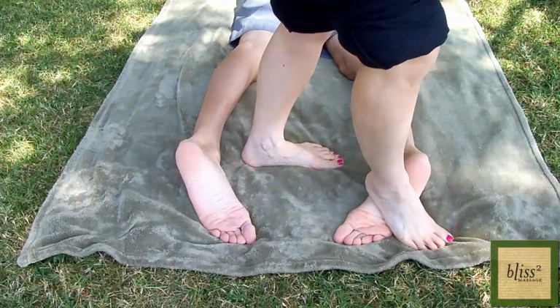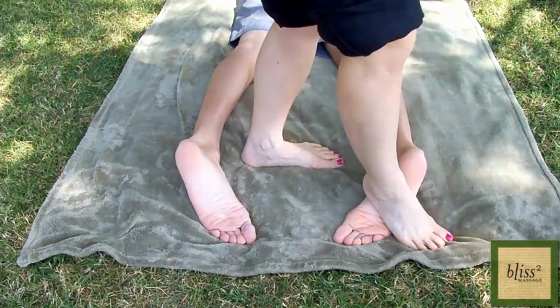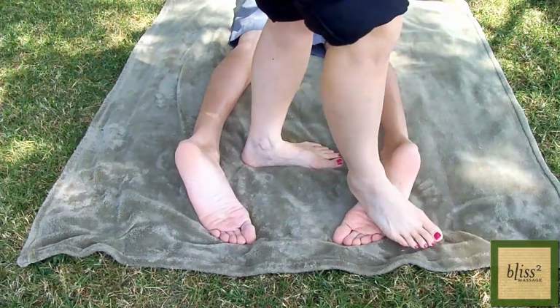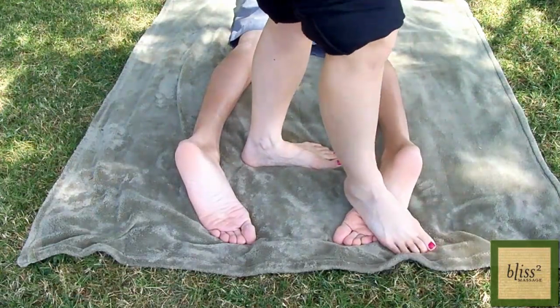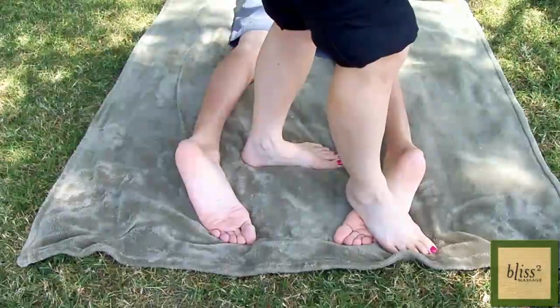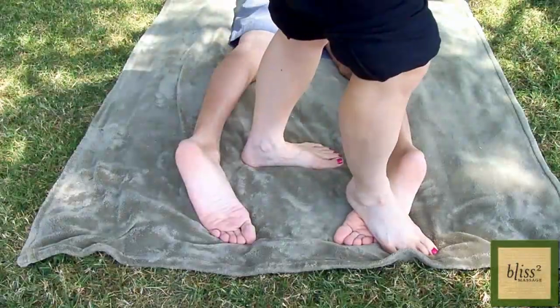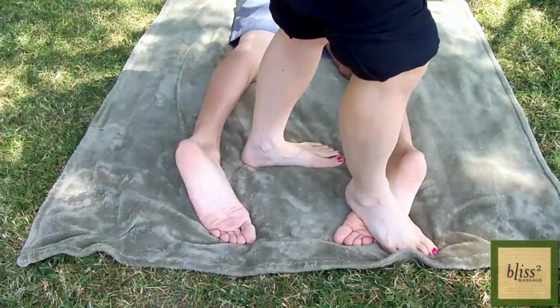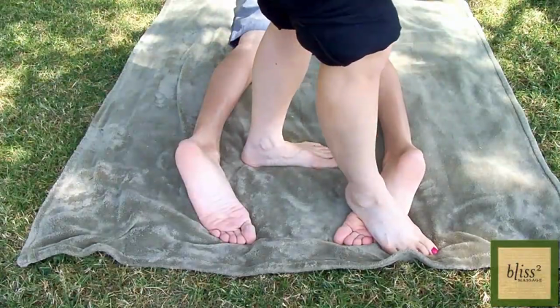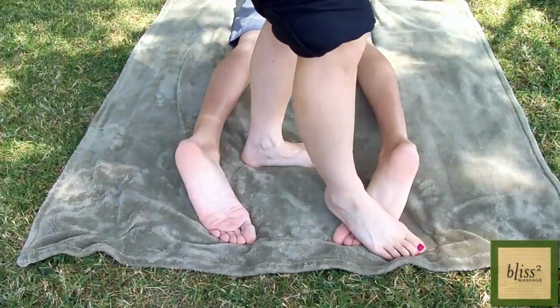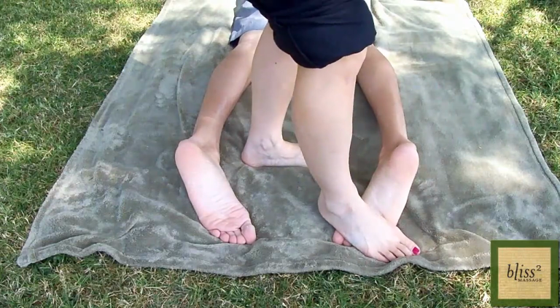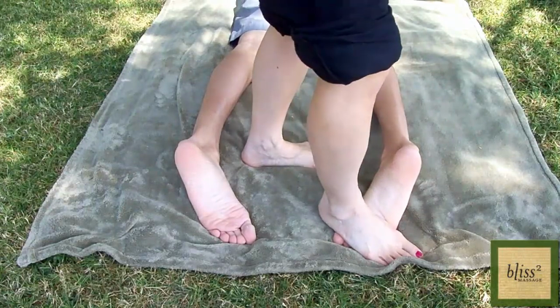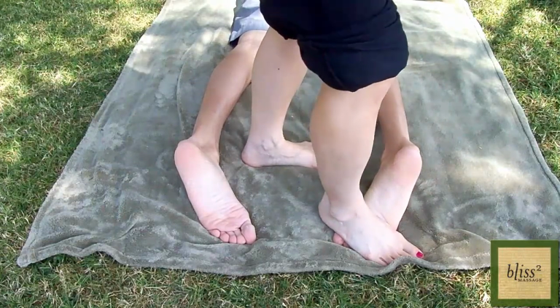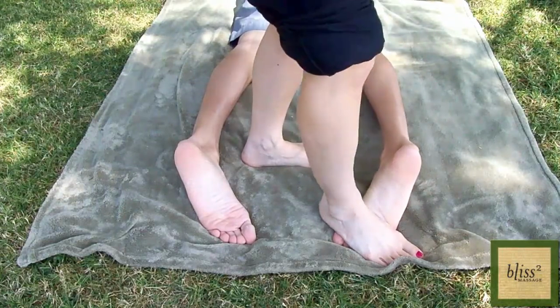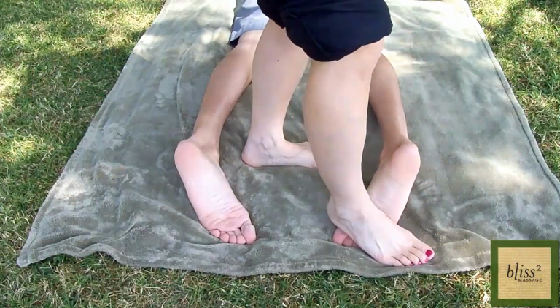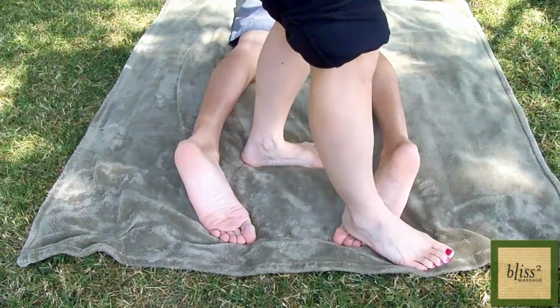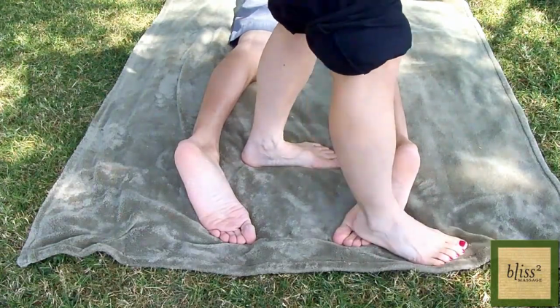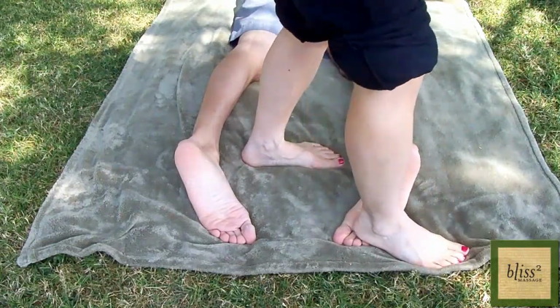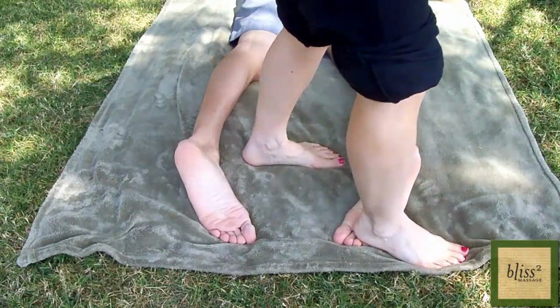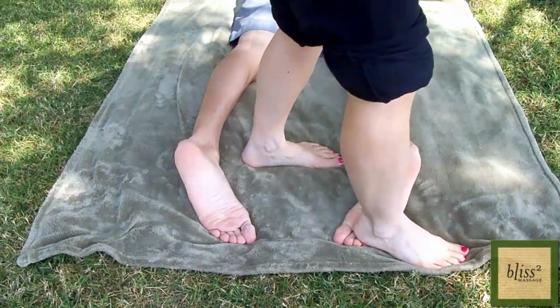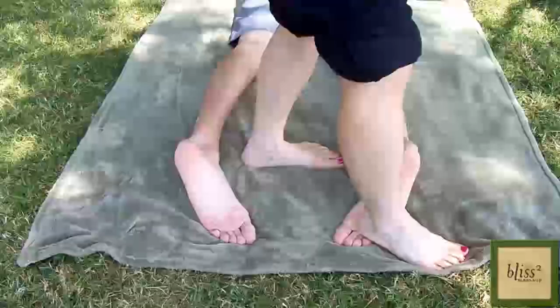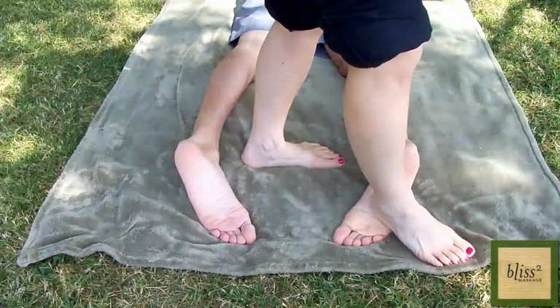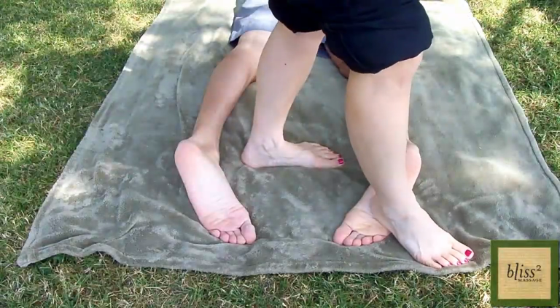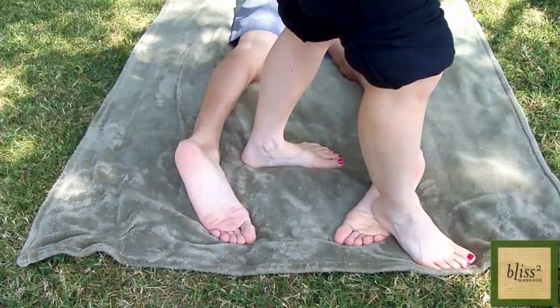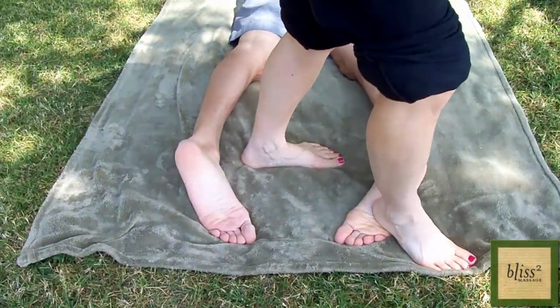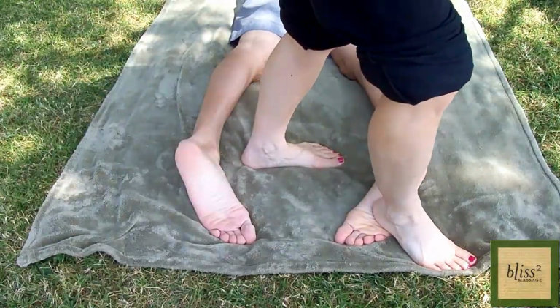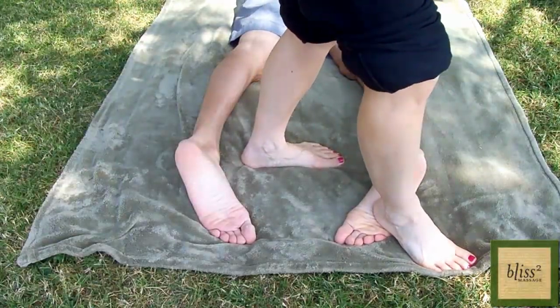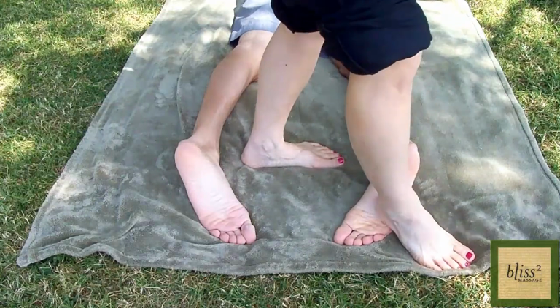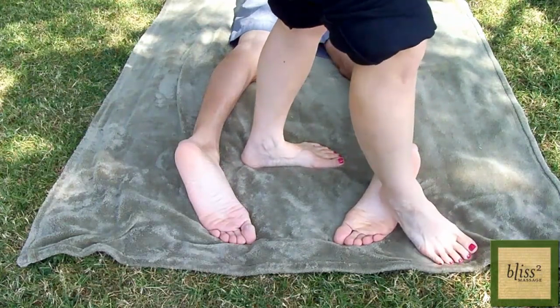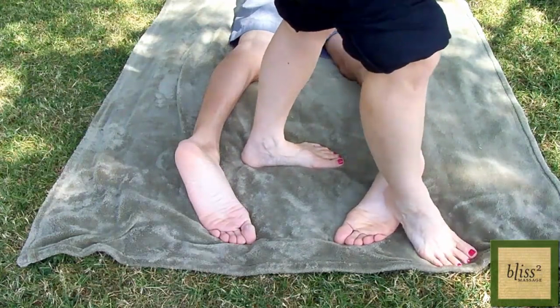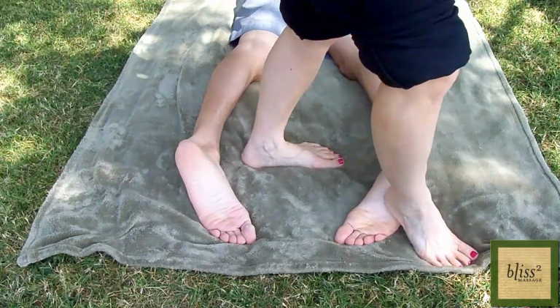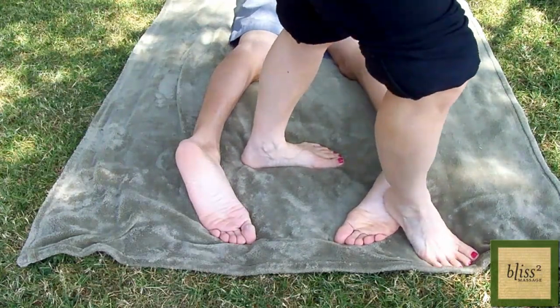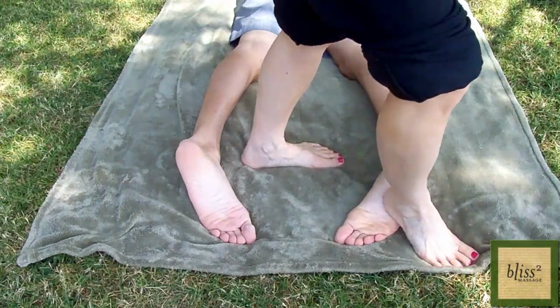Start lightly and gradually increase the pressure by using your weight. If and only if the partner wants more pressure, use your heel to press.